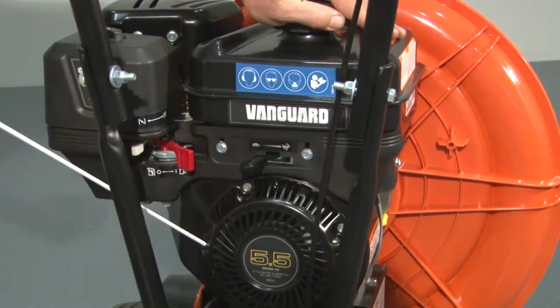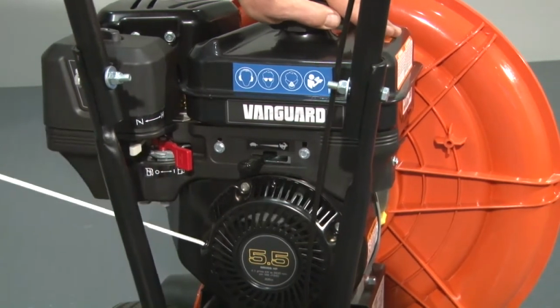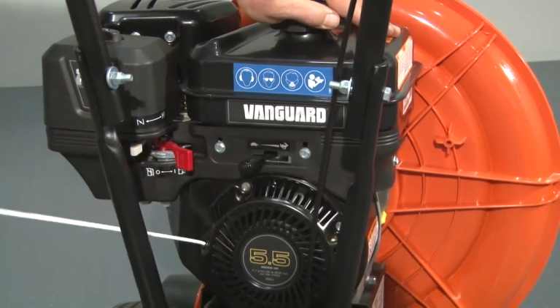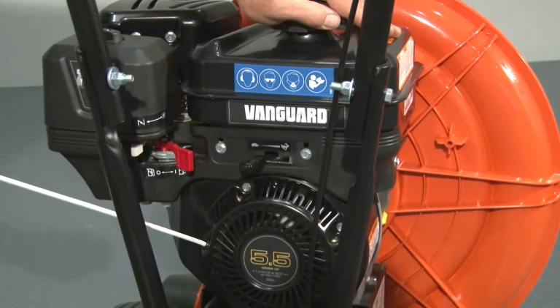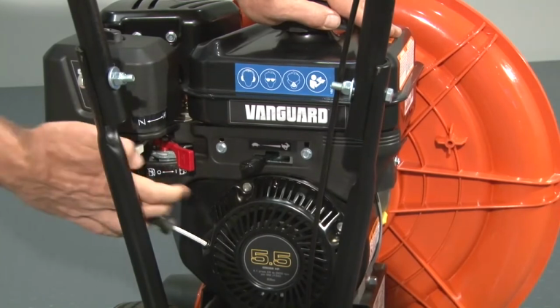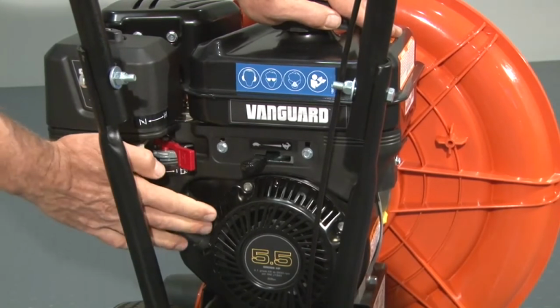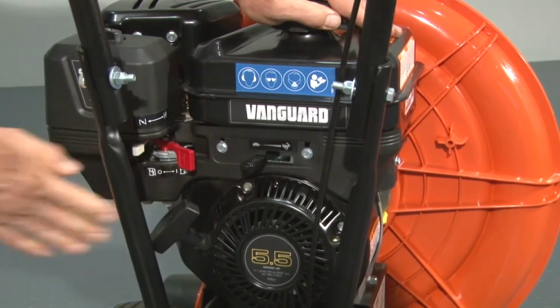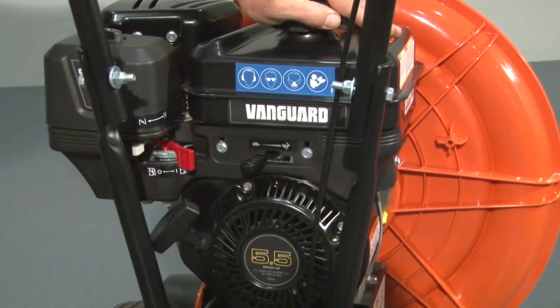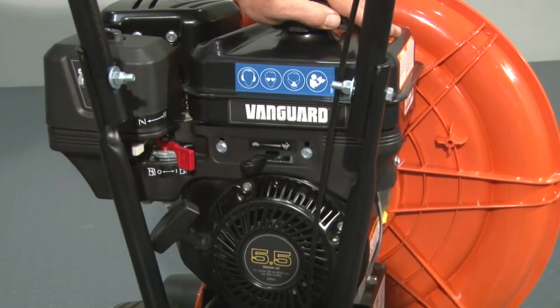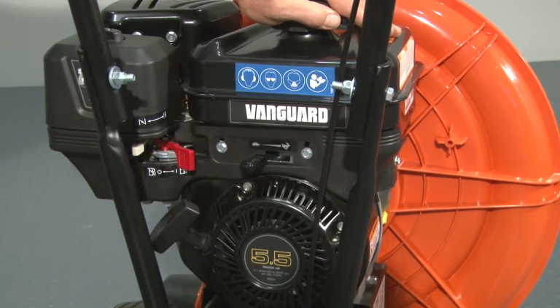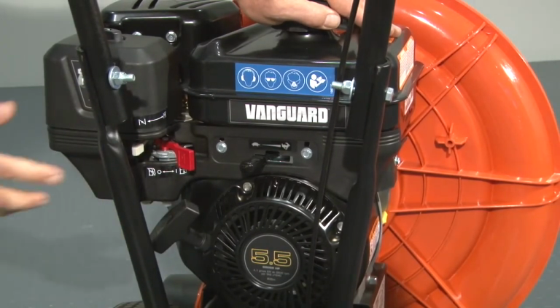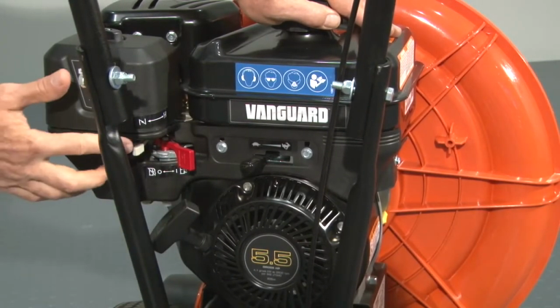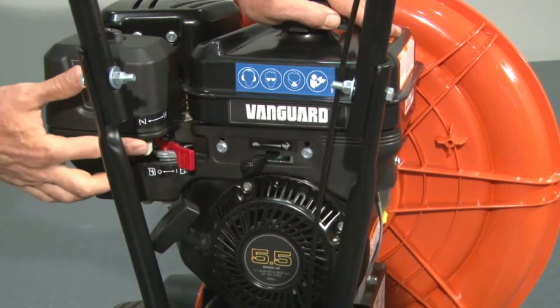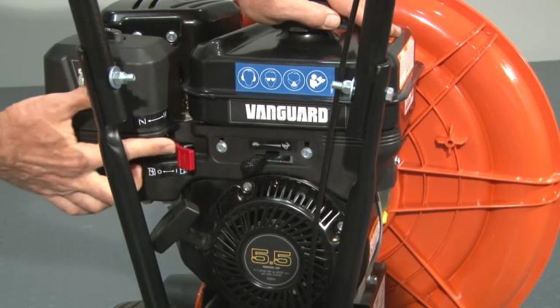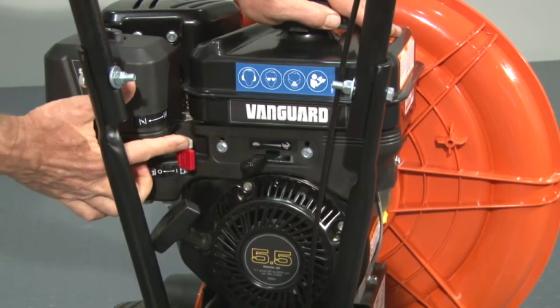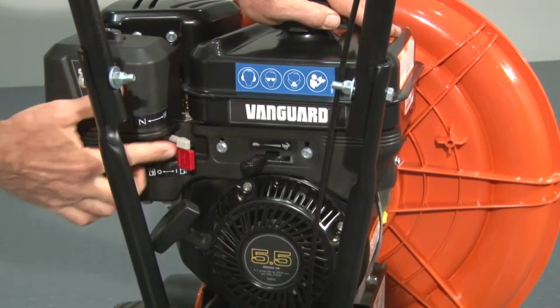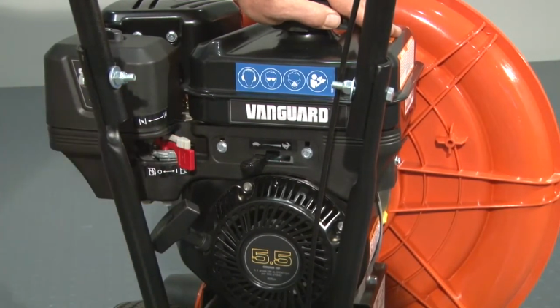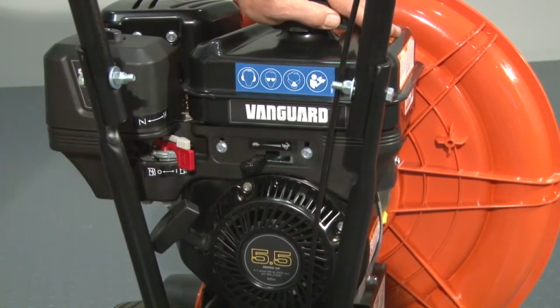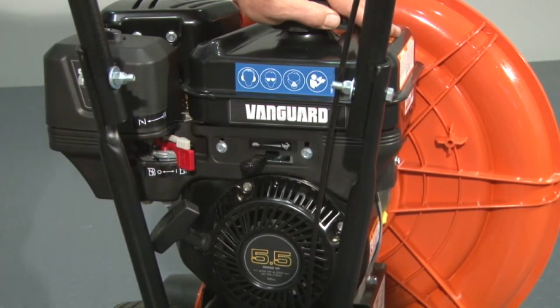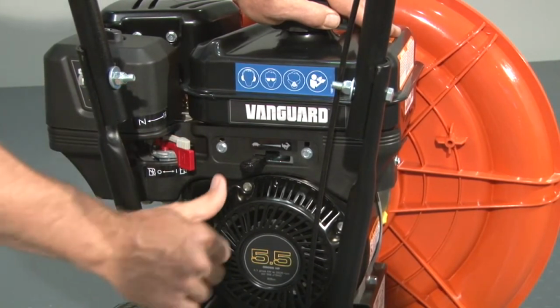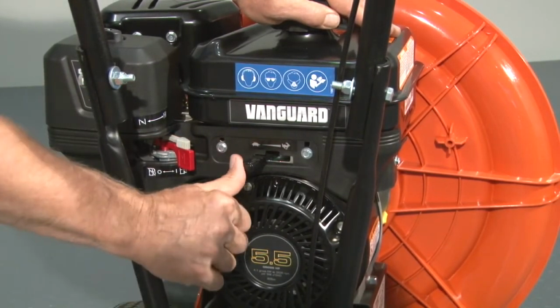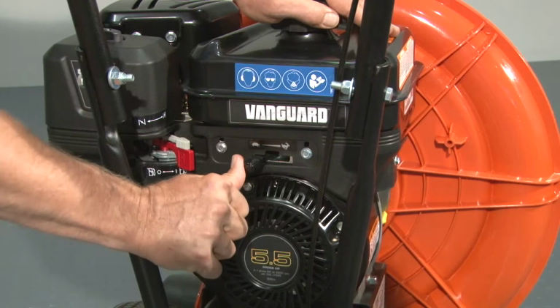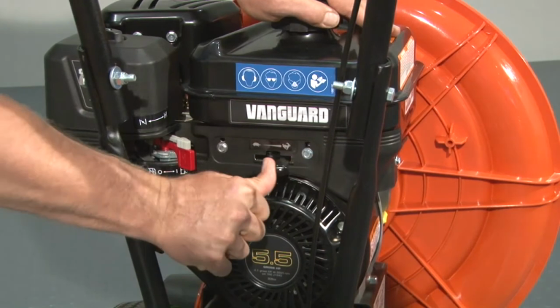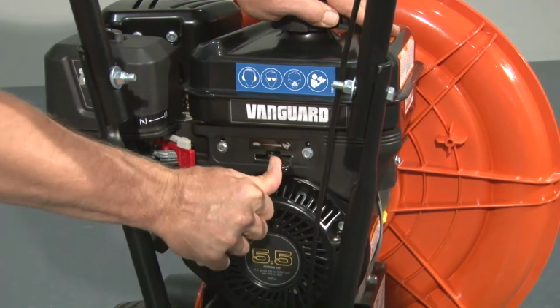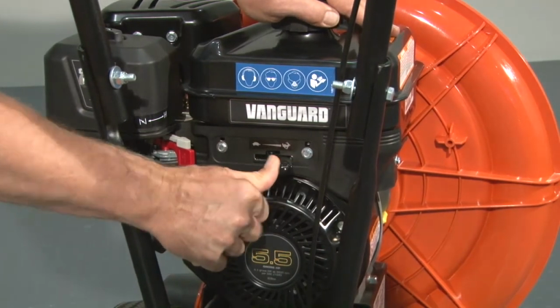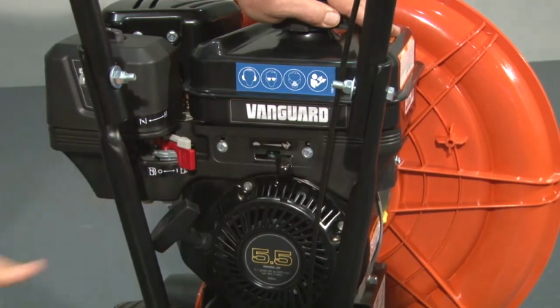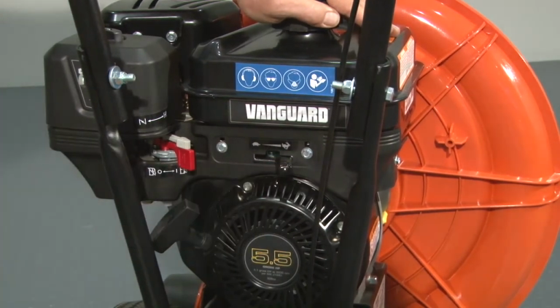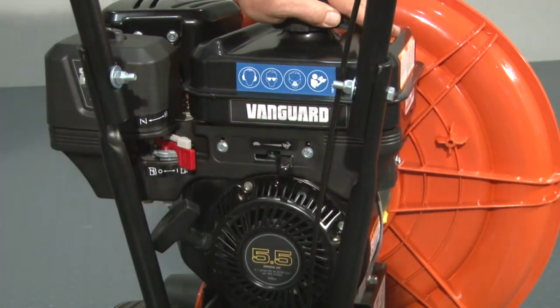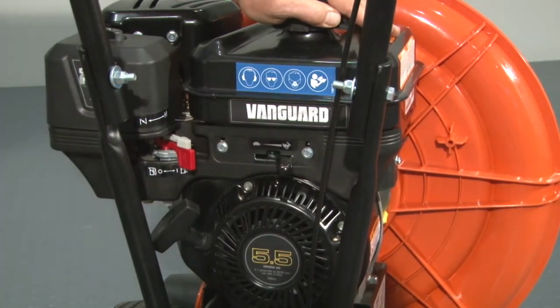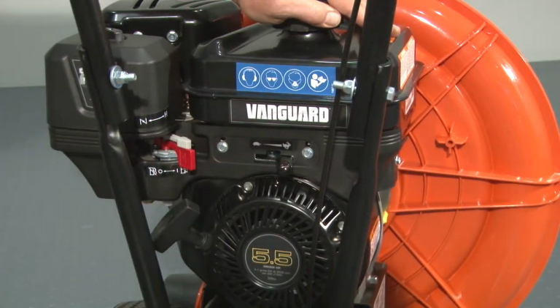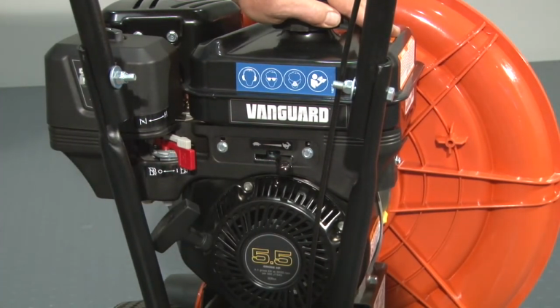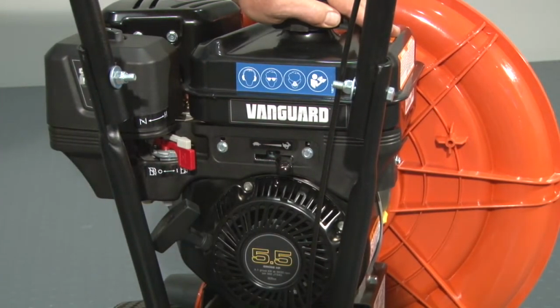Once the engine starts, push the choke lever to the right. Slide the throttle to the right to attain full RPM for operation and maximum blowing force.